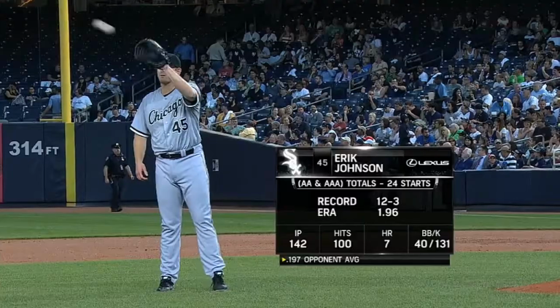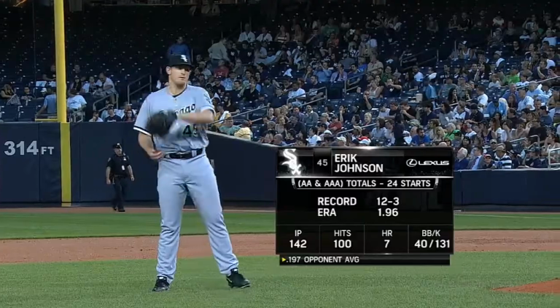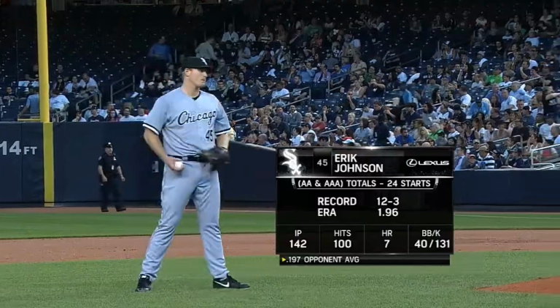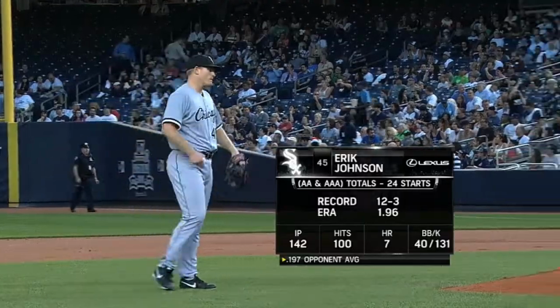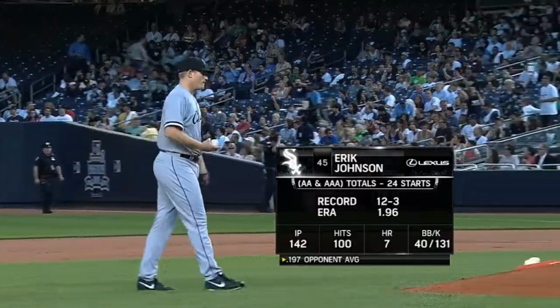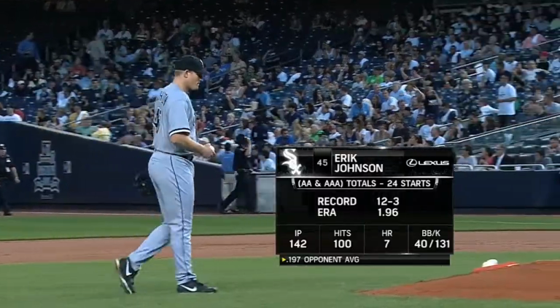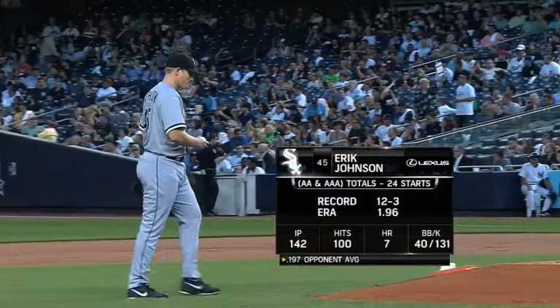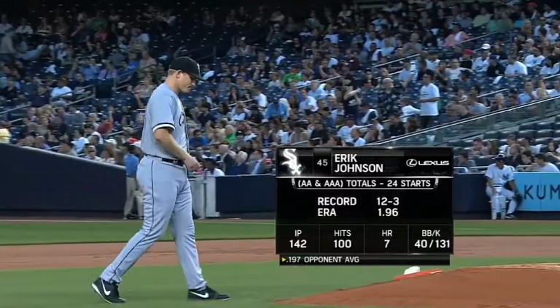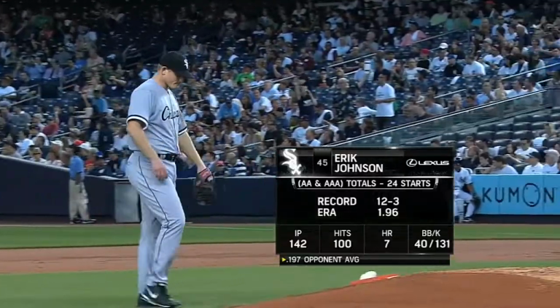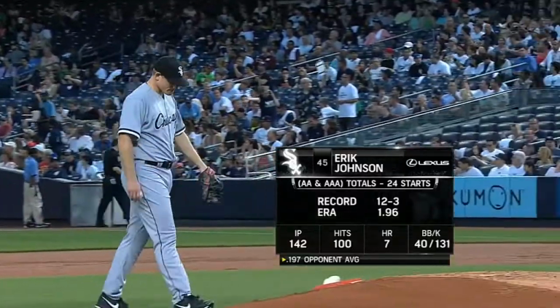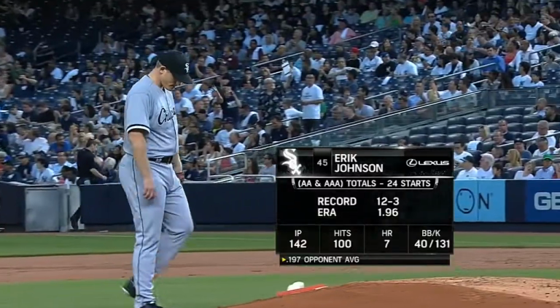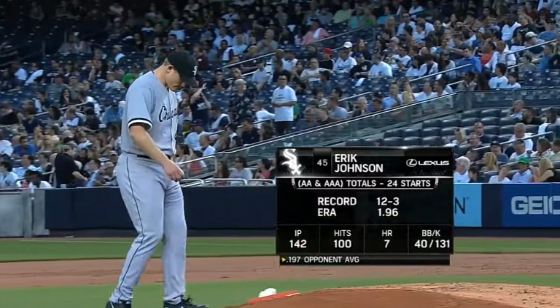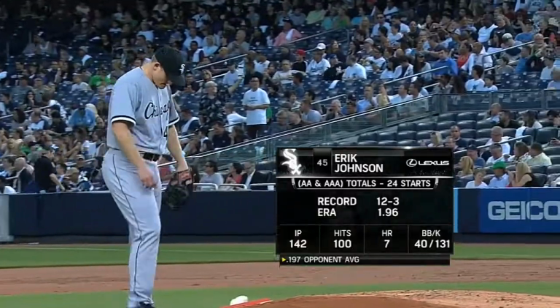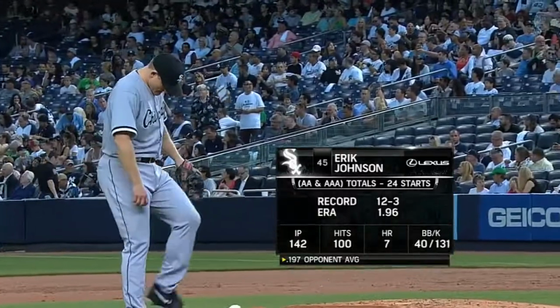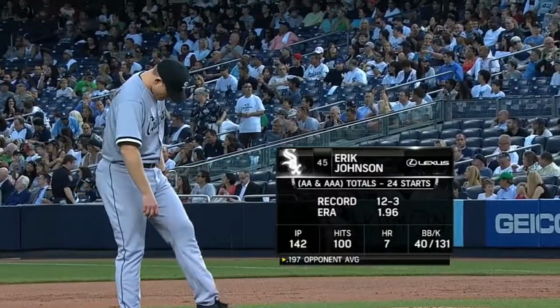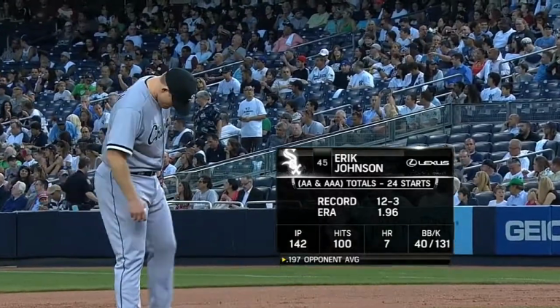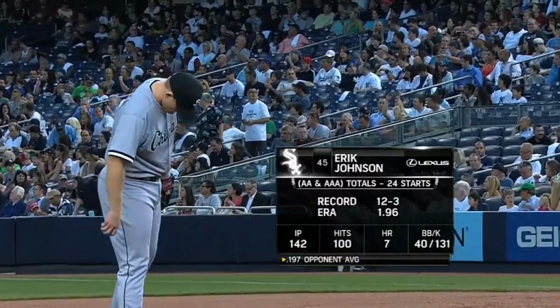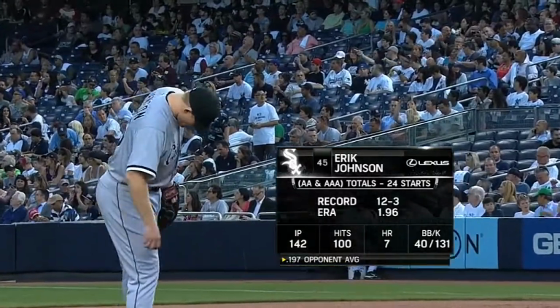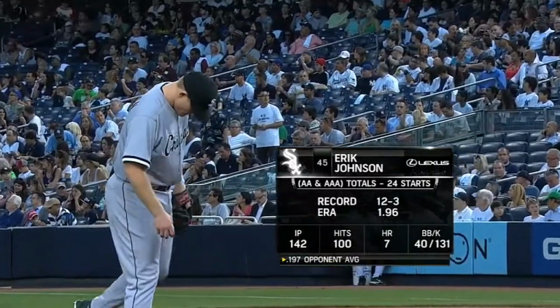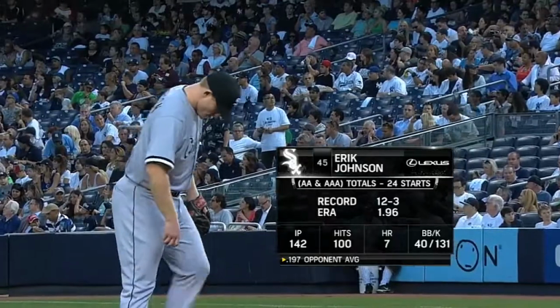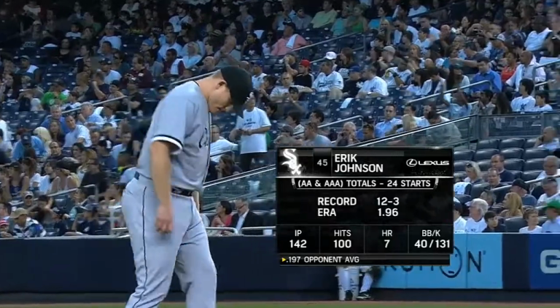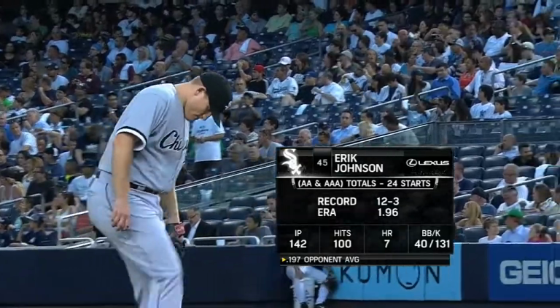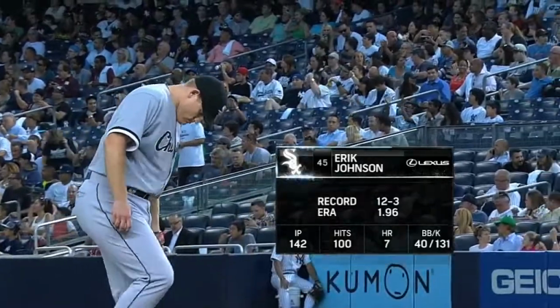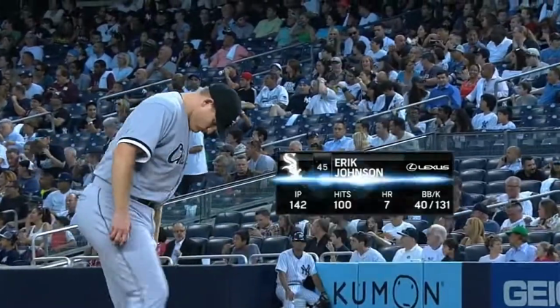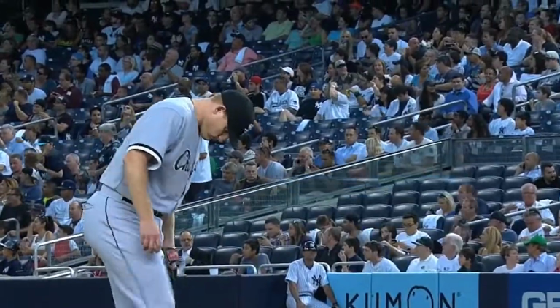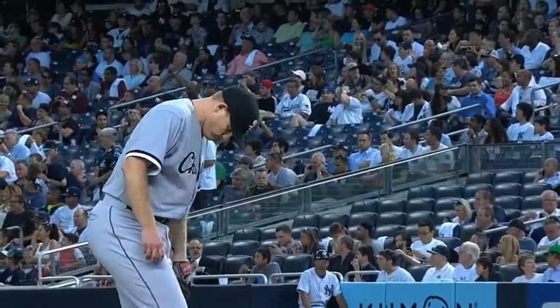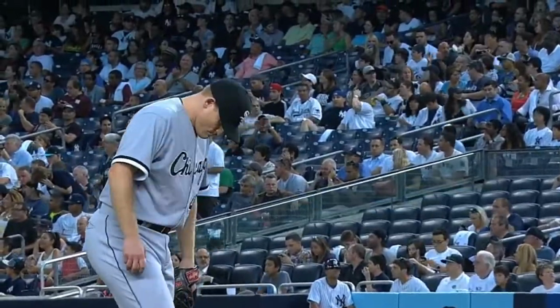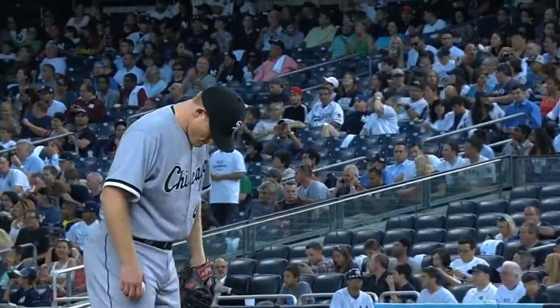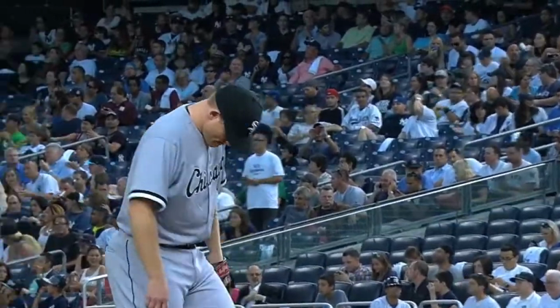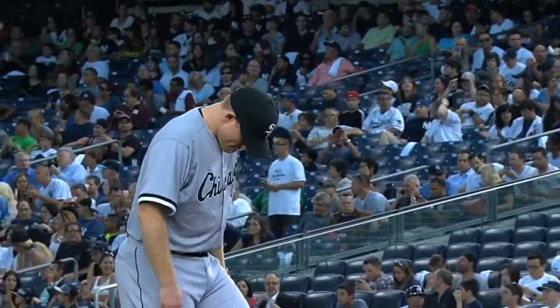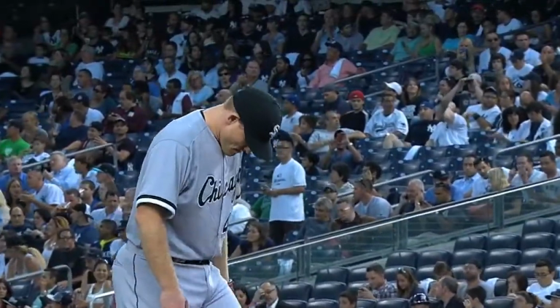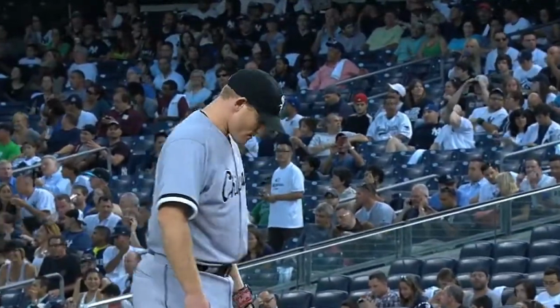Well, Eric Craig Johnson, what a way to make your debut against the New York Yankees lineup full intact. He's had a terrific minor league career.